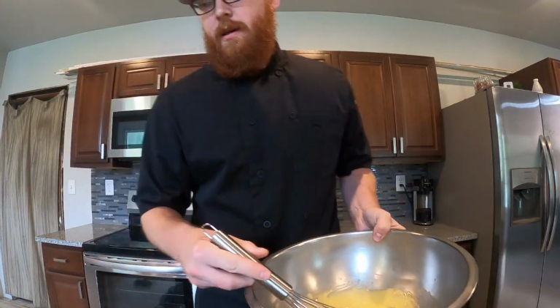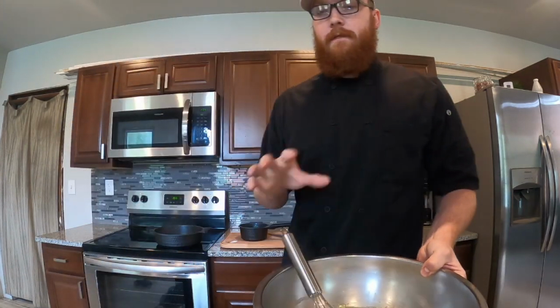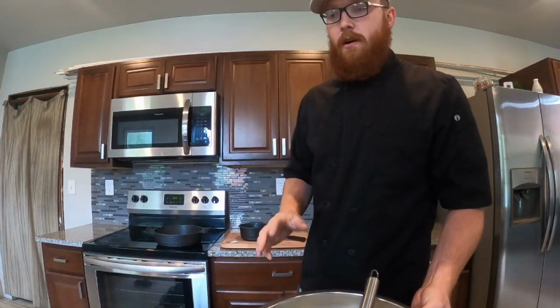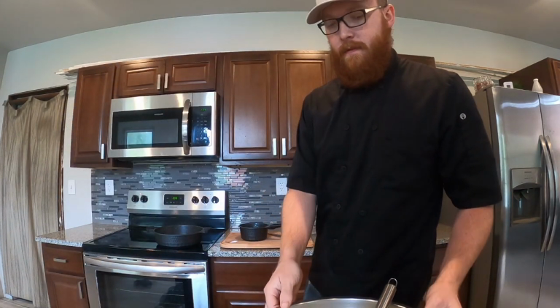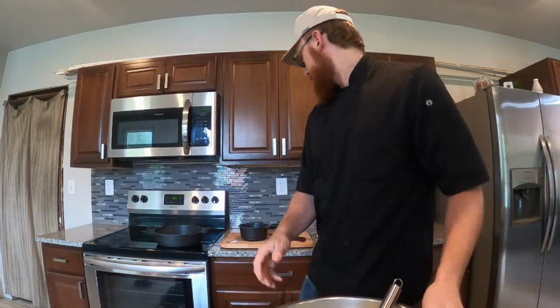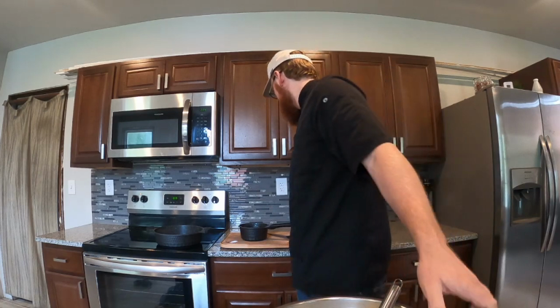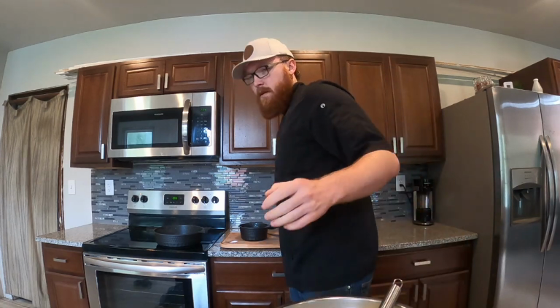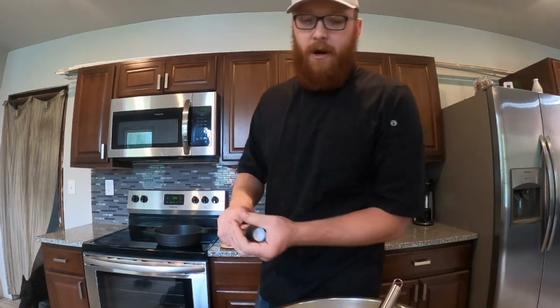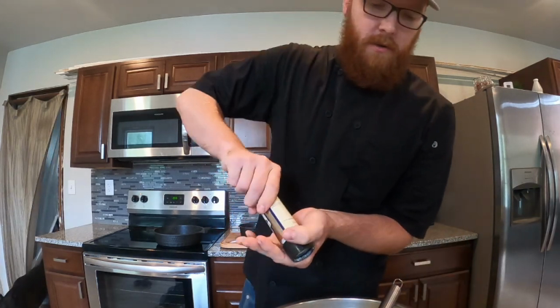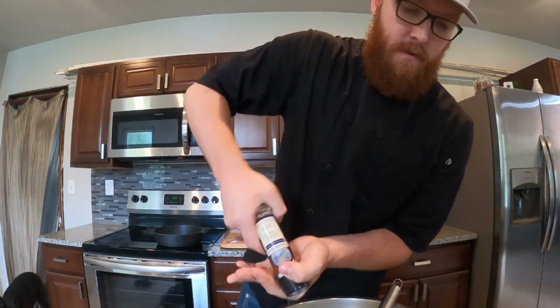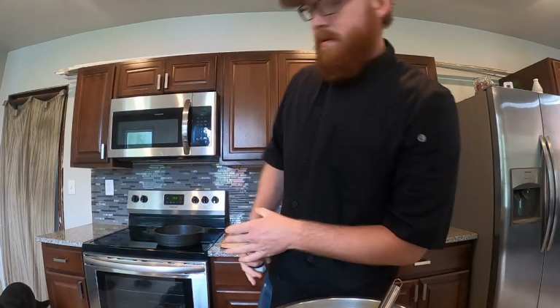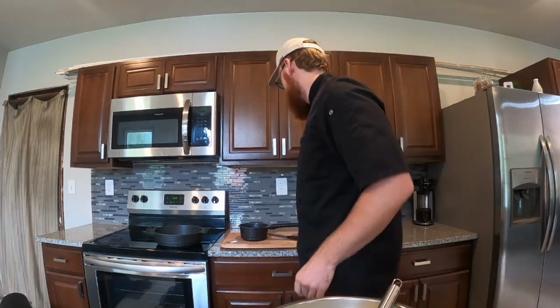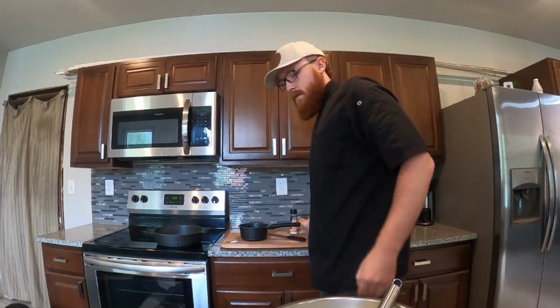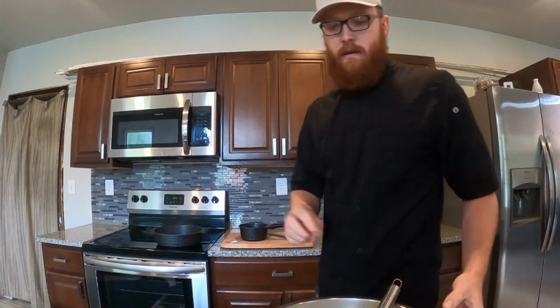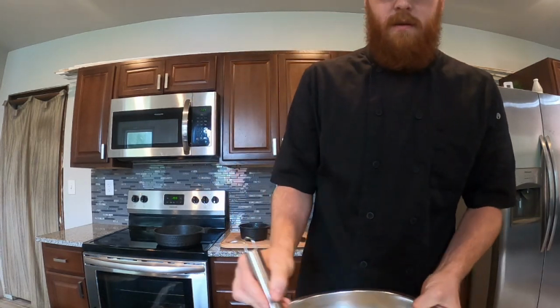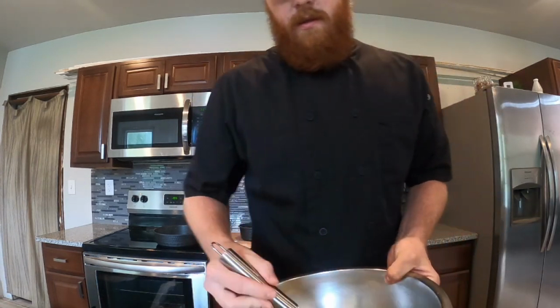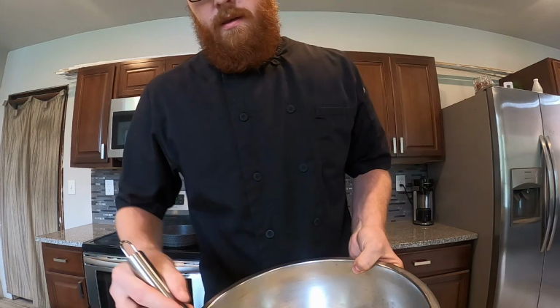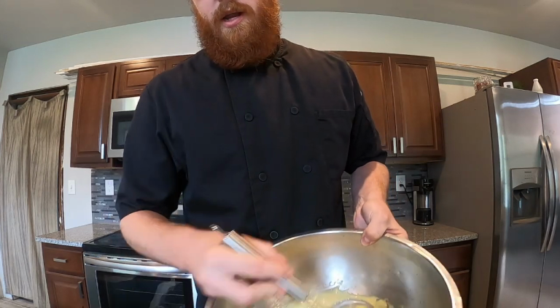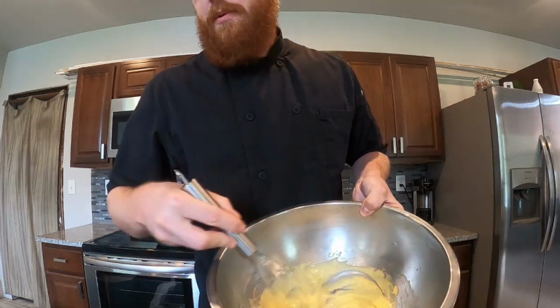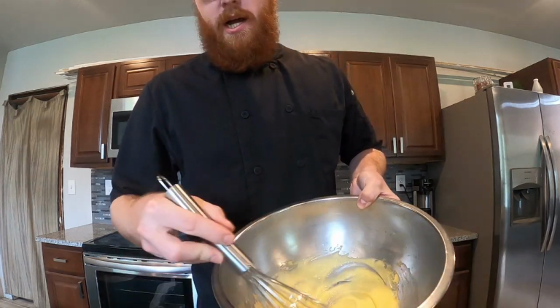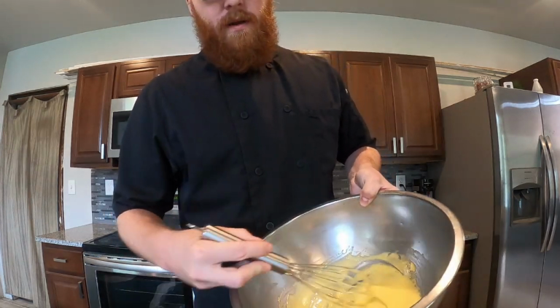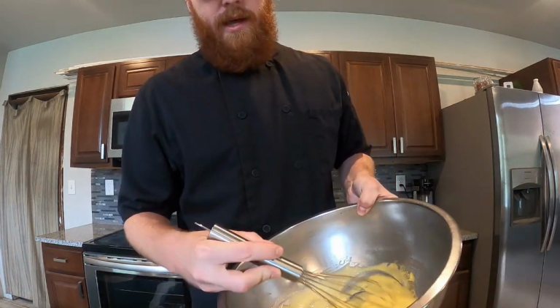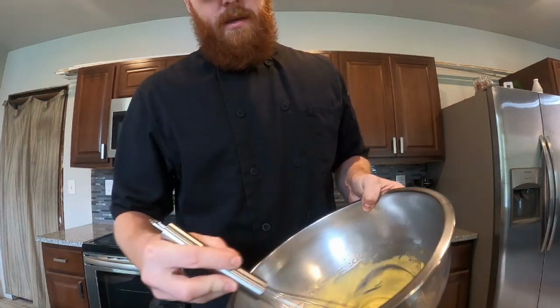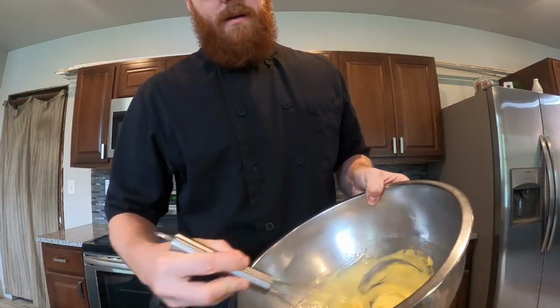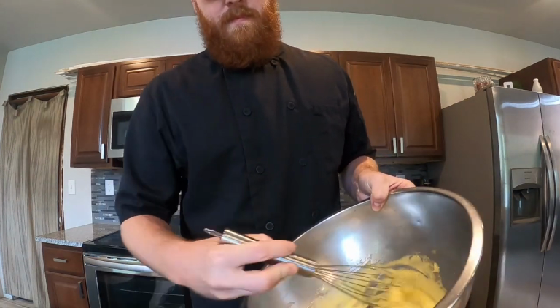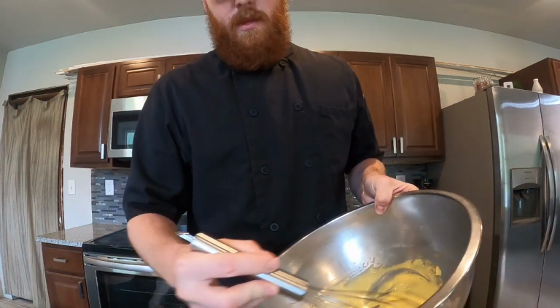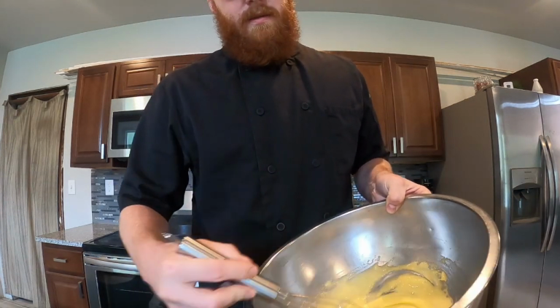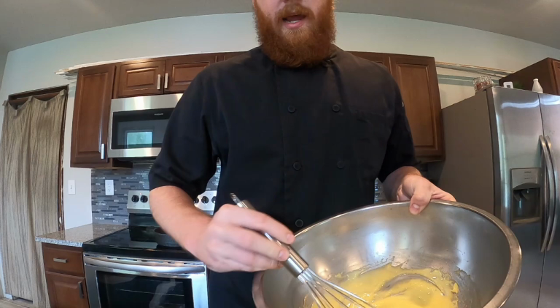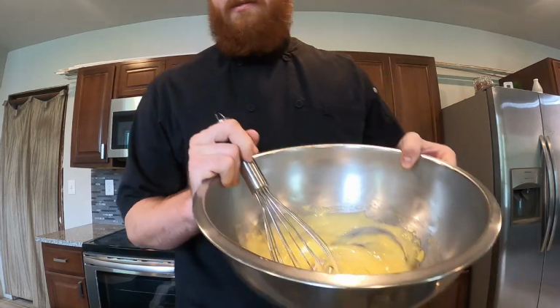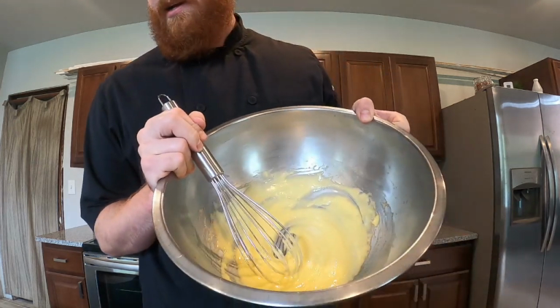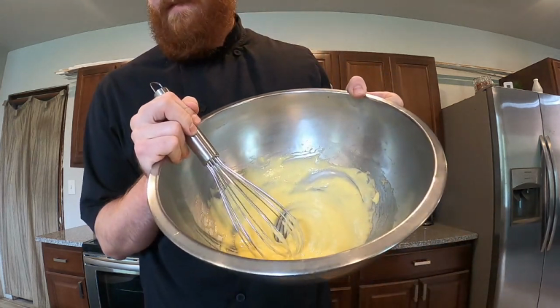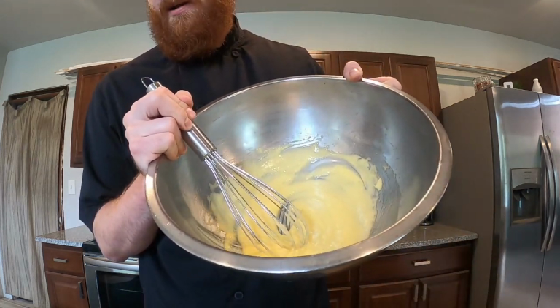You can add pepper, chives, whatever you like, but technically this right here is a finished product.